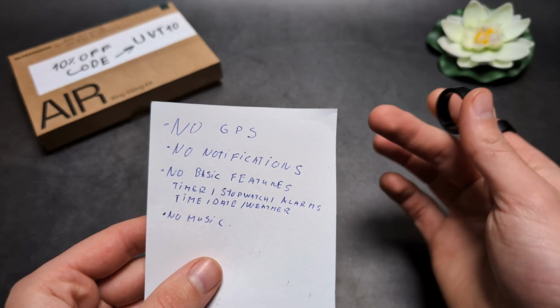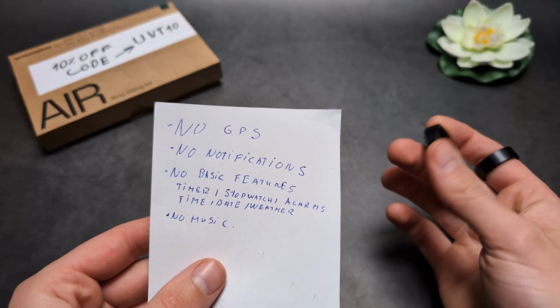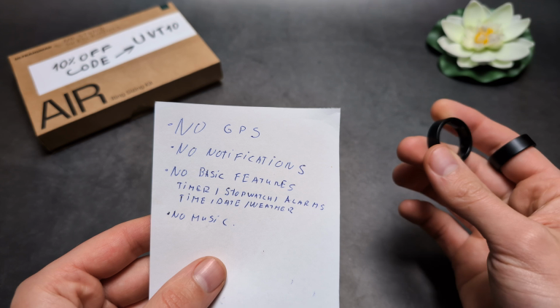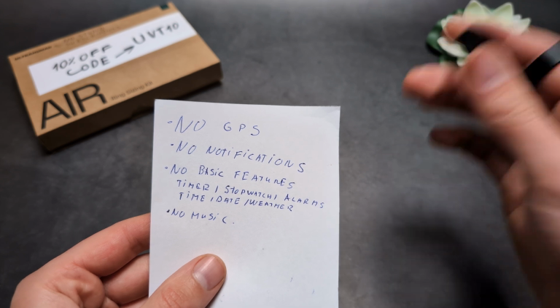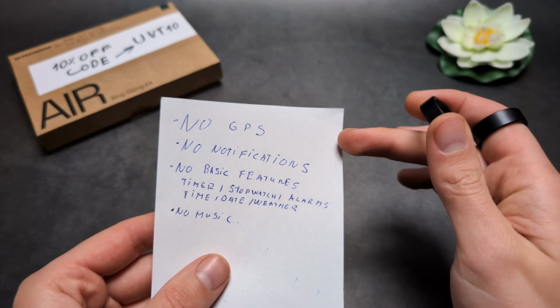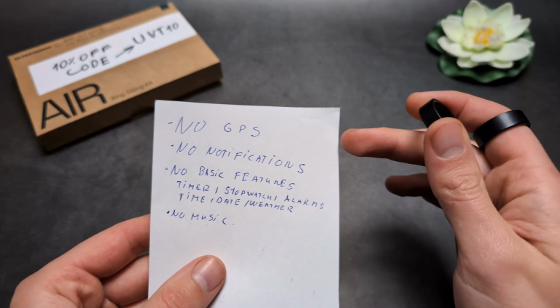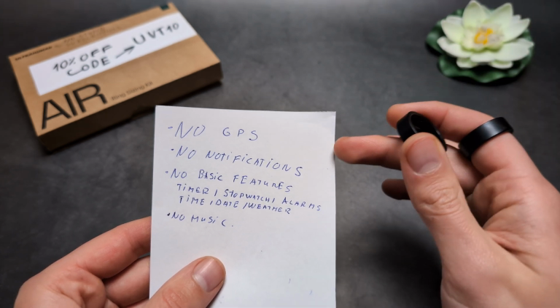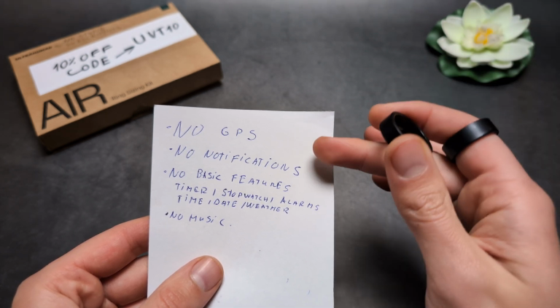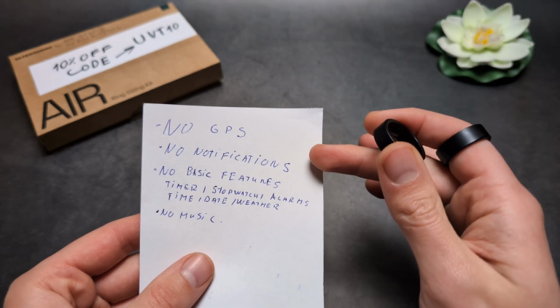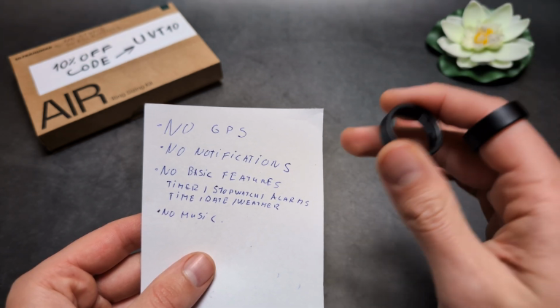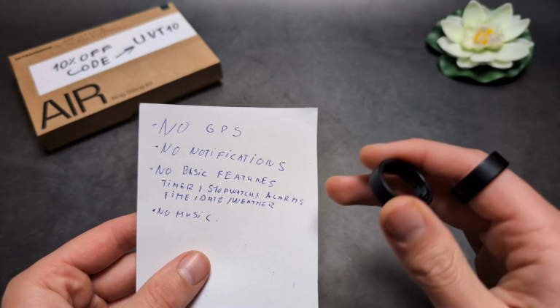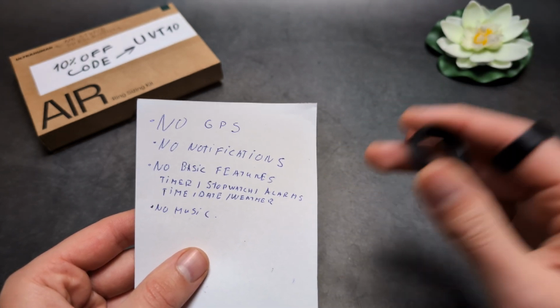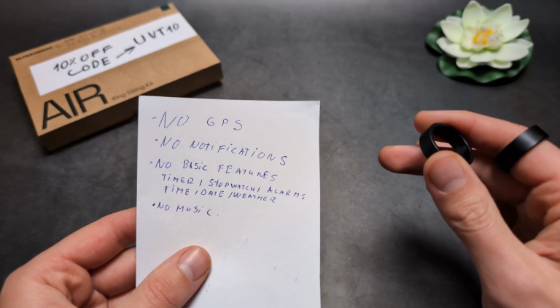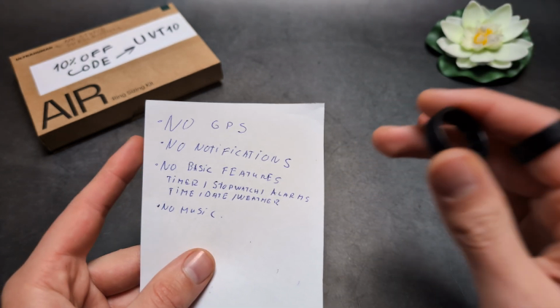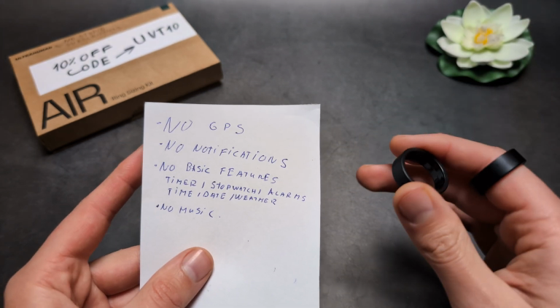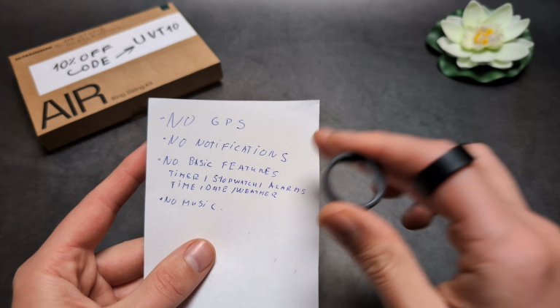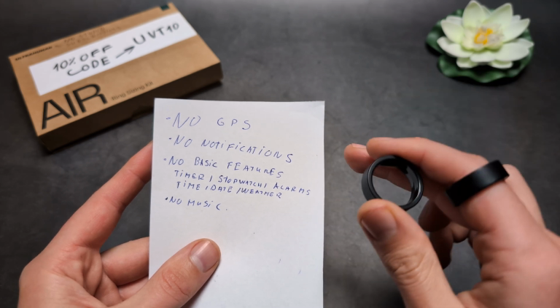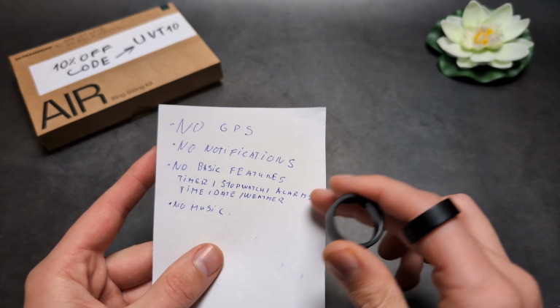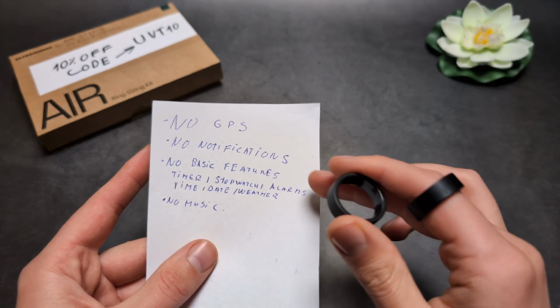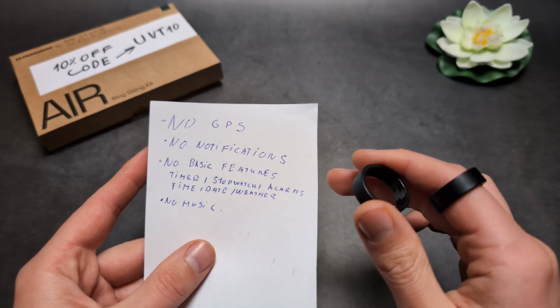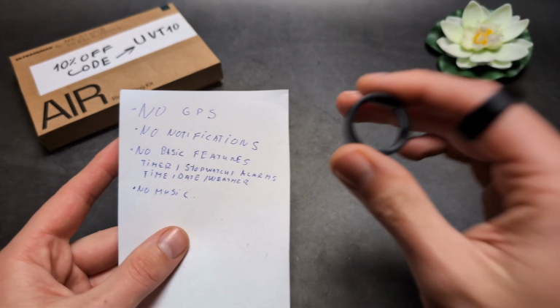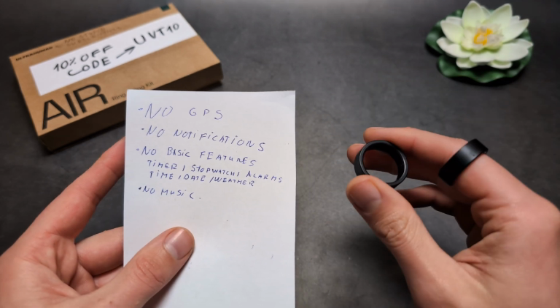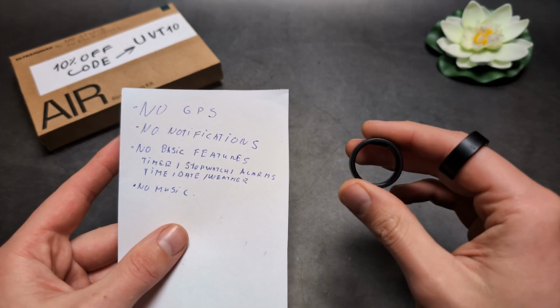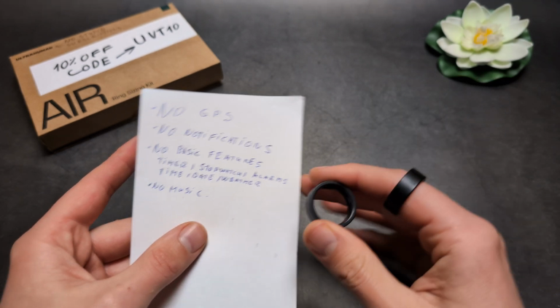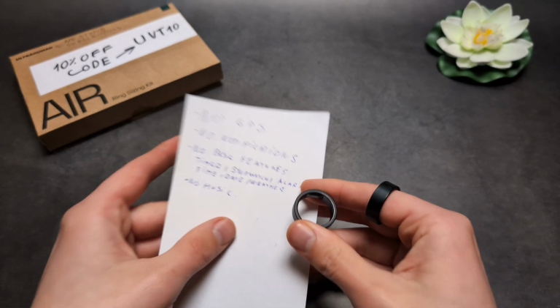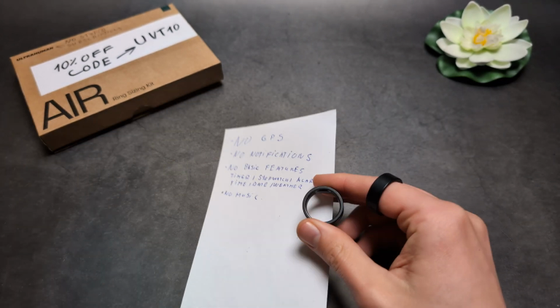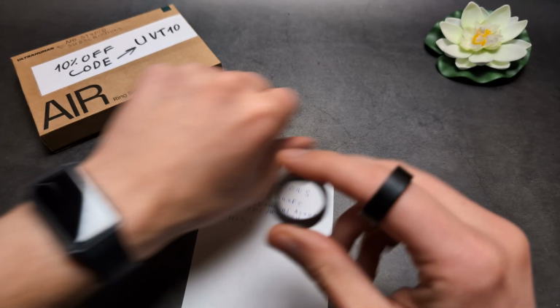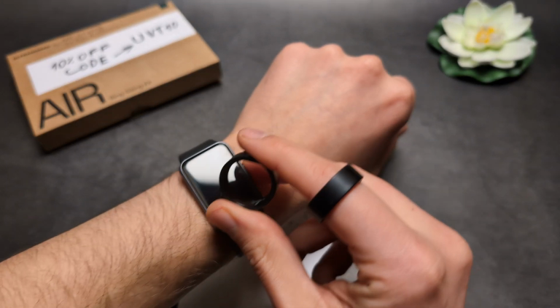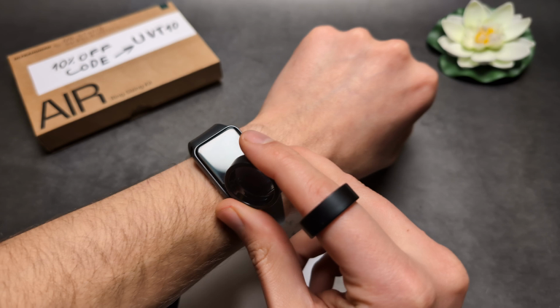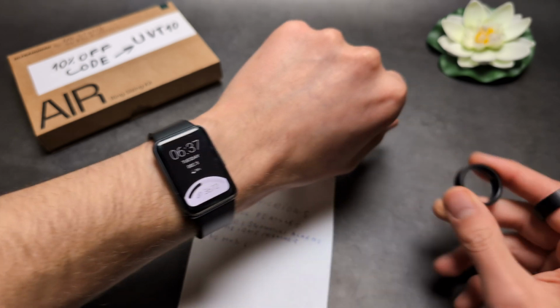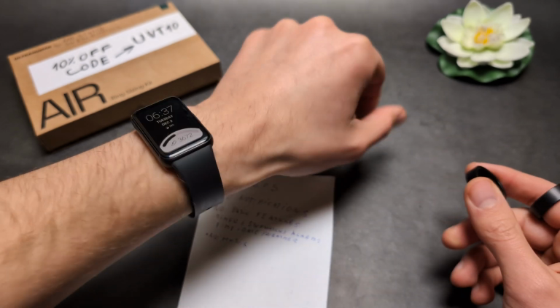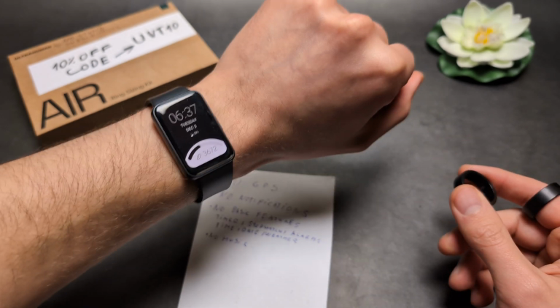They also do not have basic features such as GPS, notifications, replies, or calls. They even lack basic features like timers, stopwatch, alarms, and you can't even see the time and date on them.